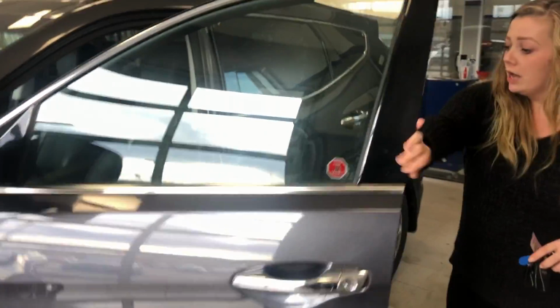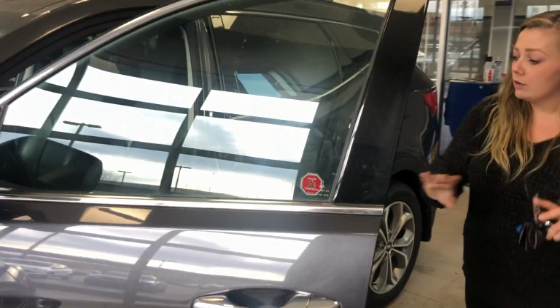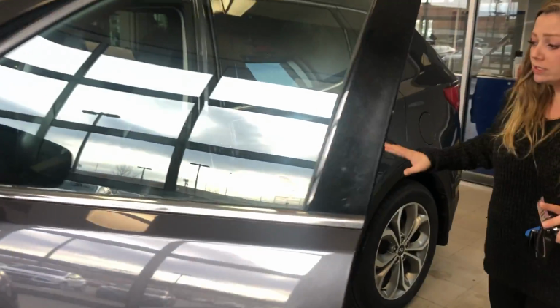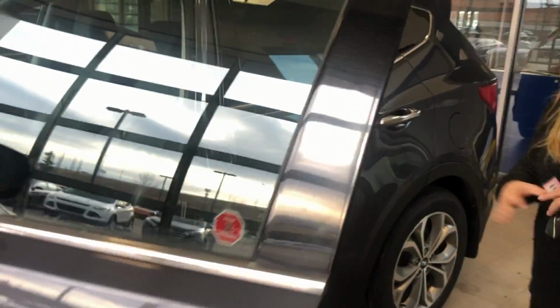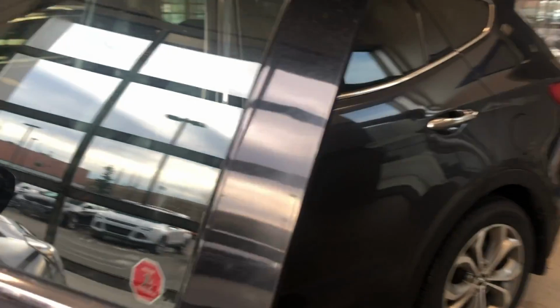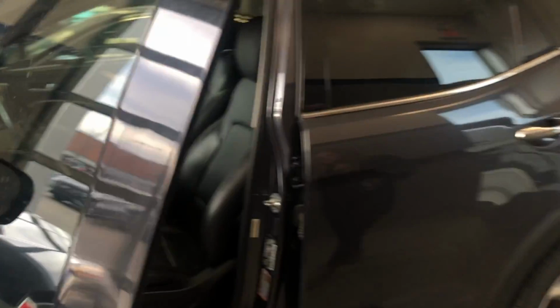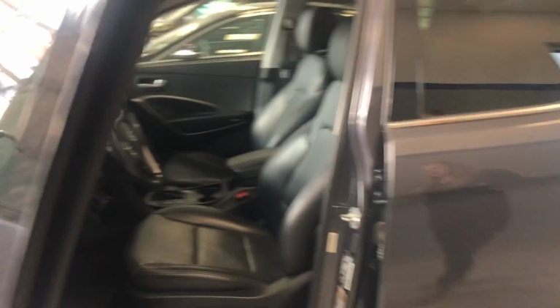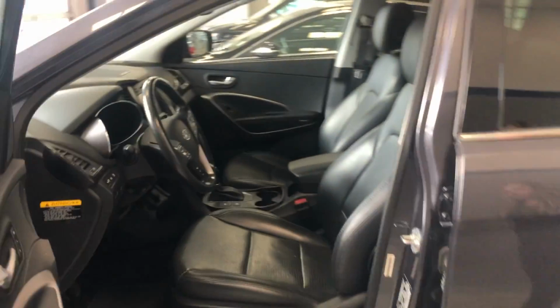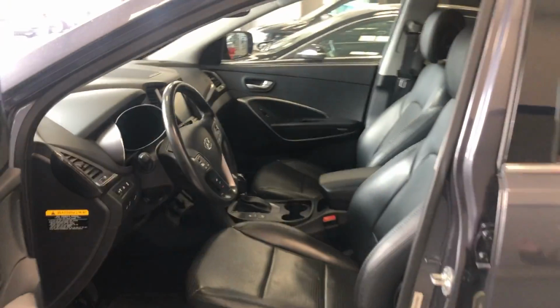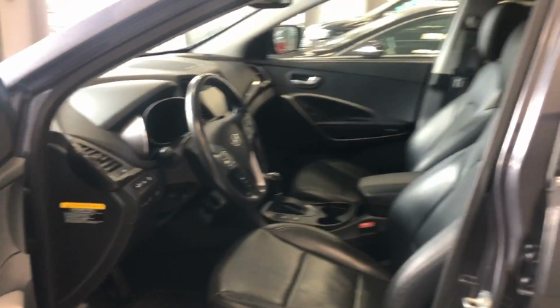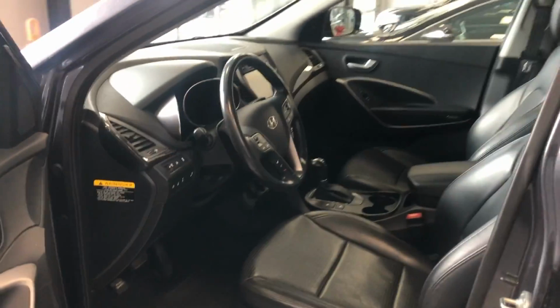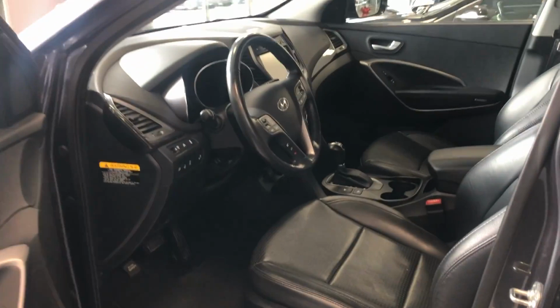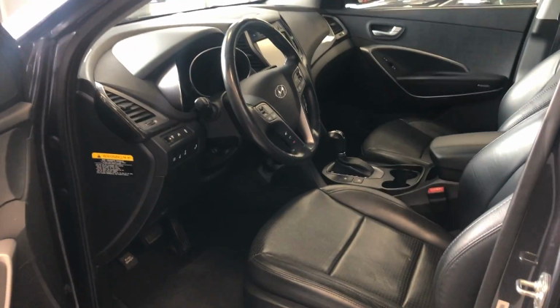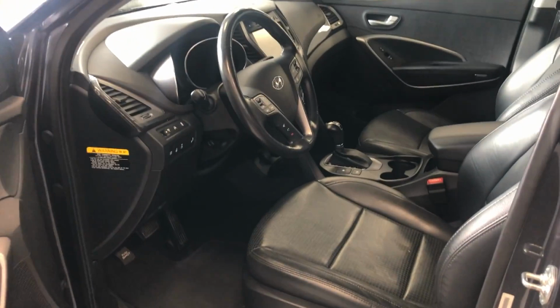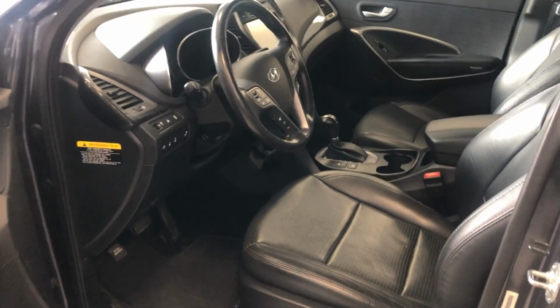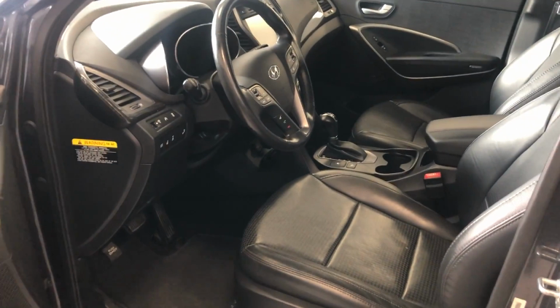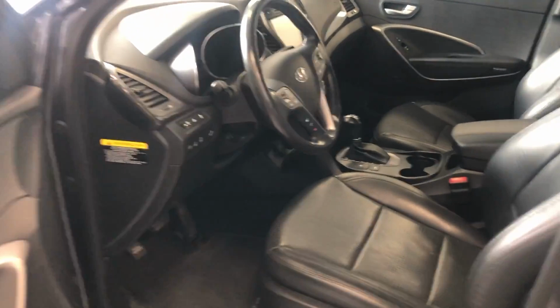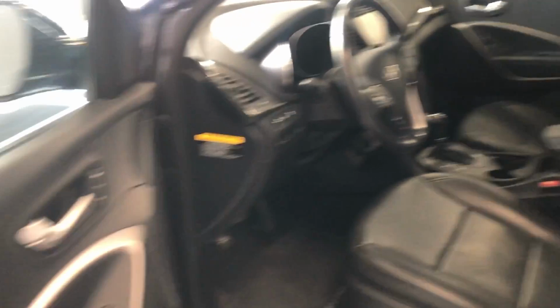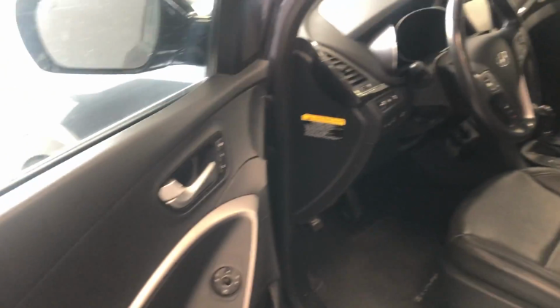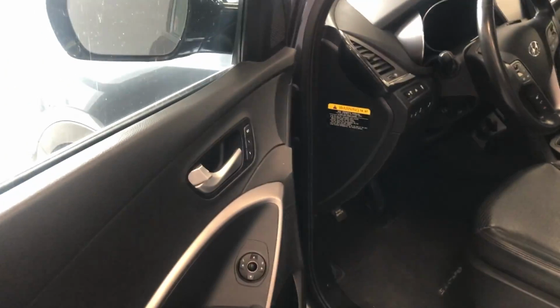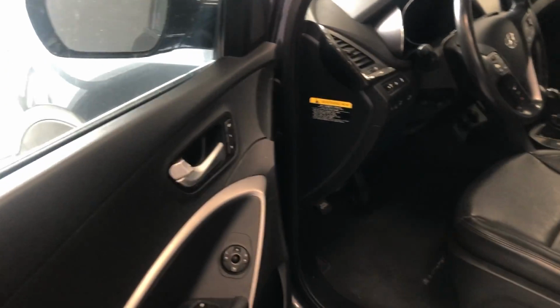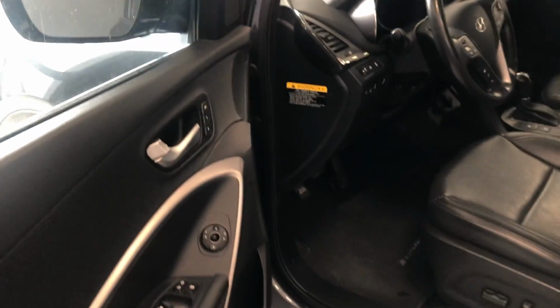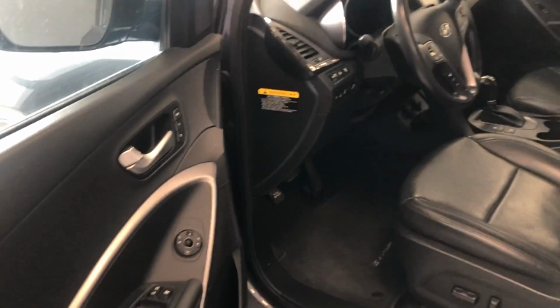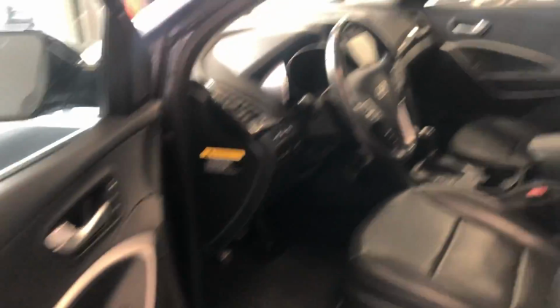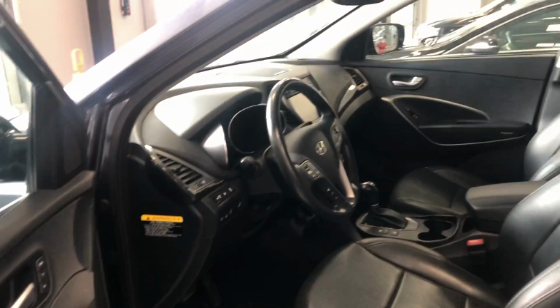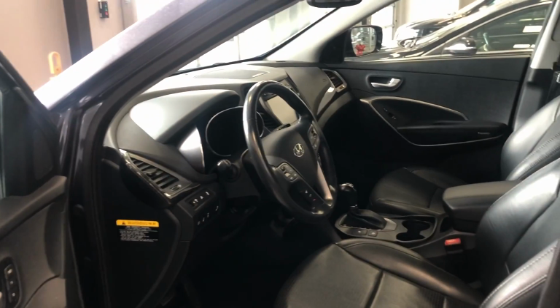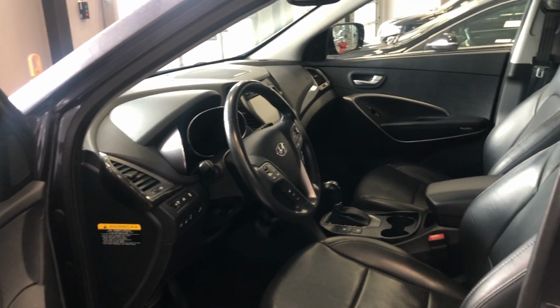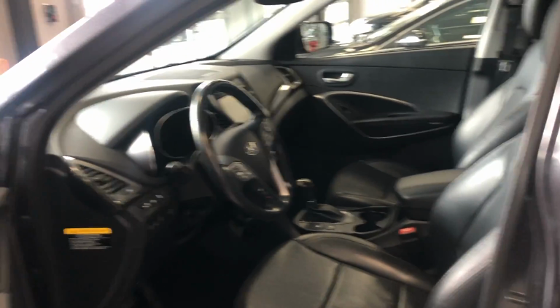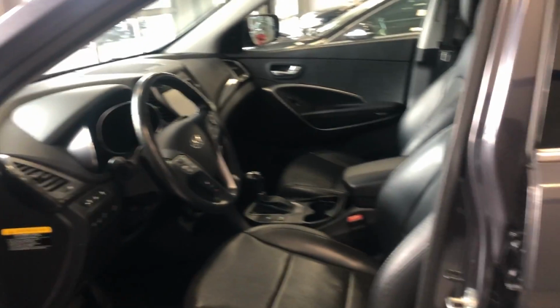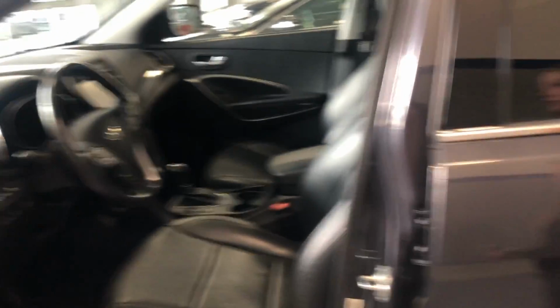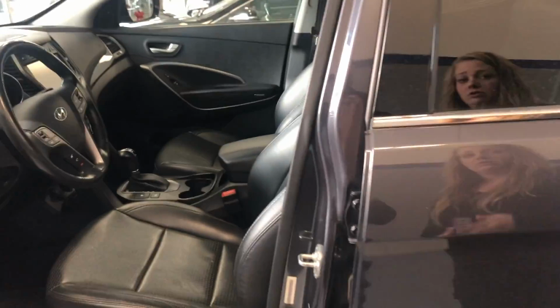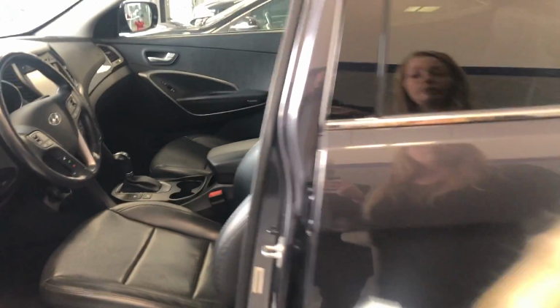Going inside, you're greeted with a large leather interior with your power locks and your power seats. They actually have memory seats as well, so you can set the seat settings to where you want them to be every time the vehicle starts and turns off.